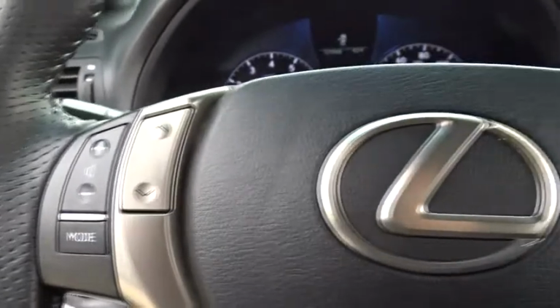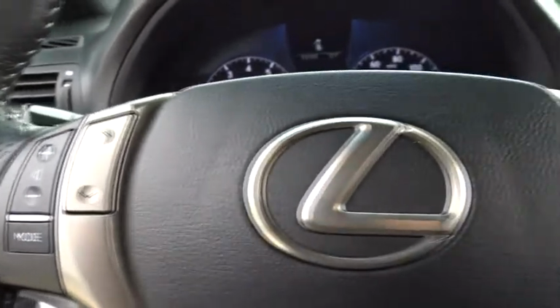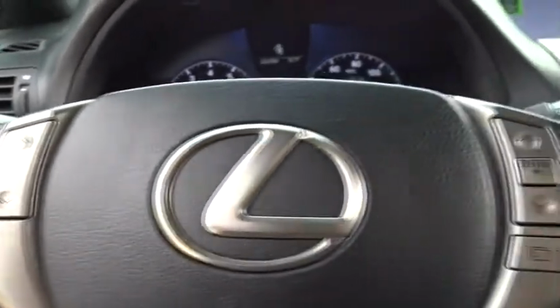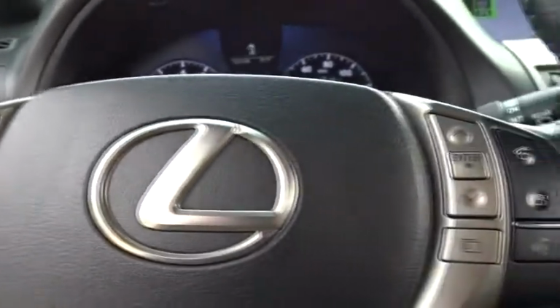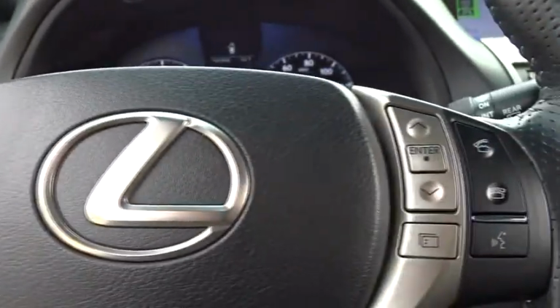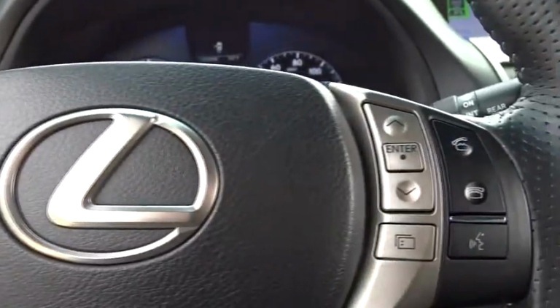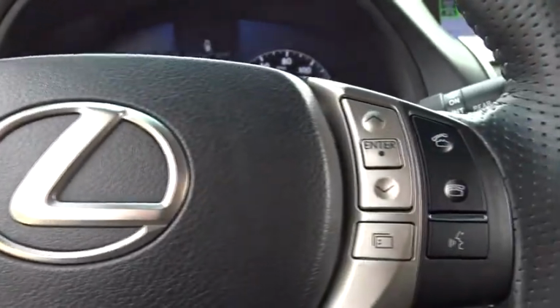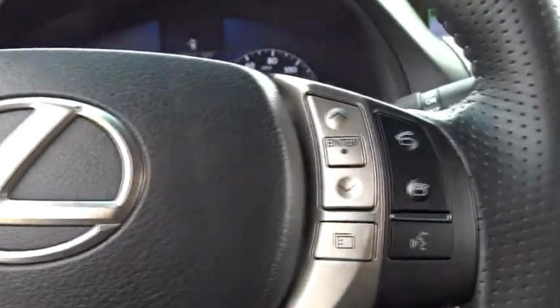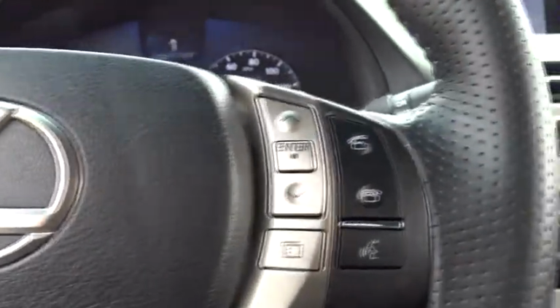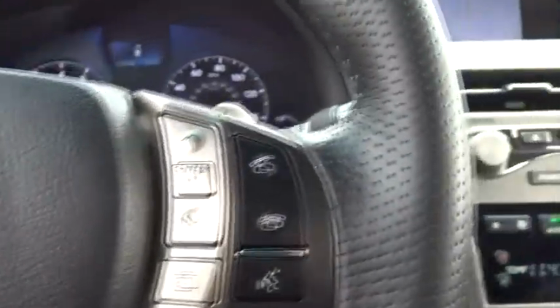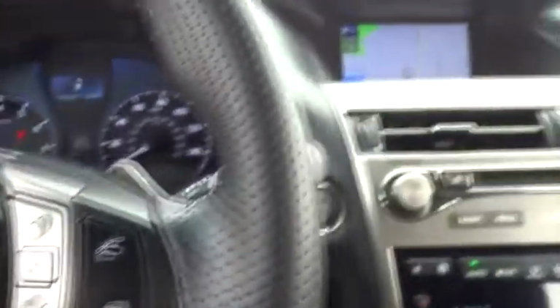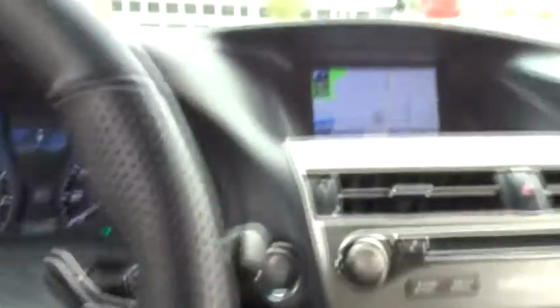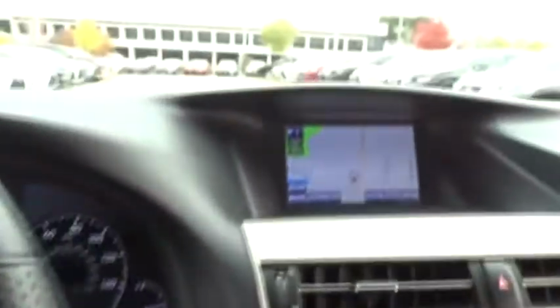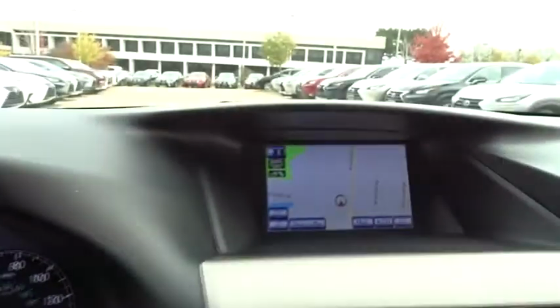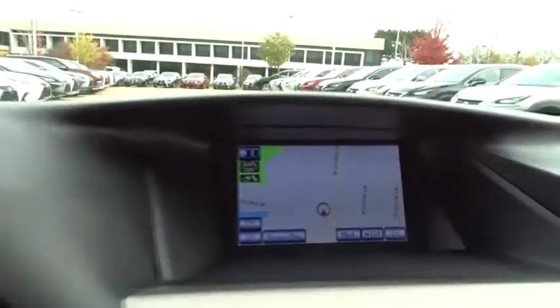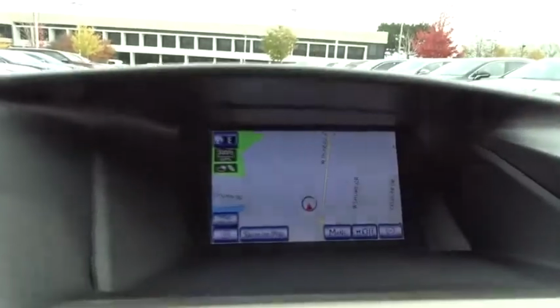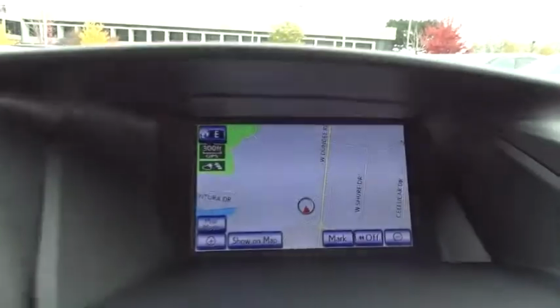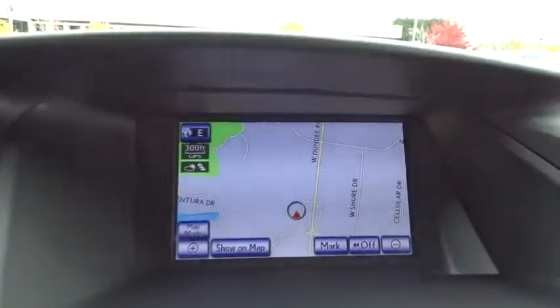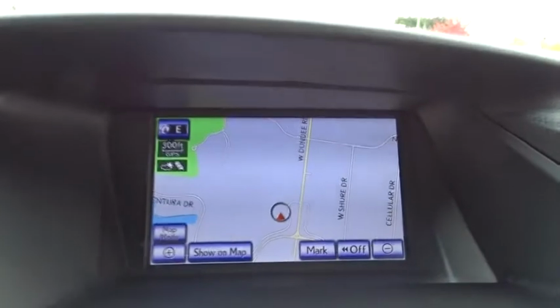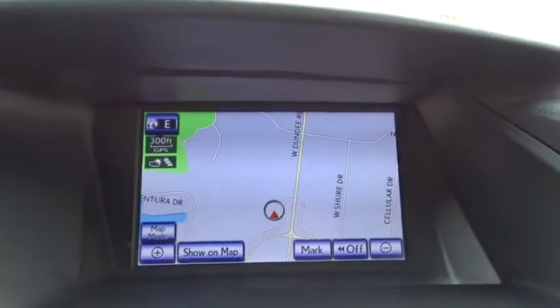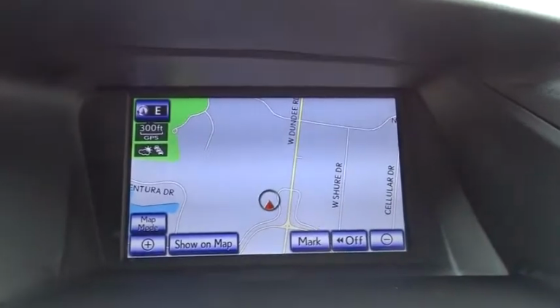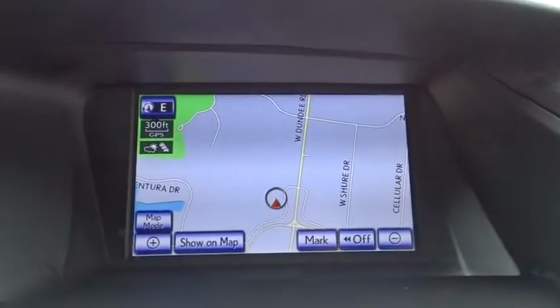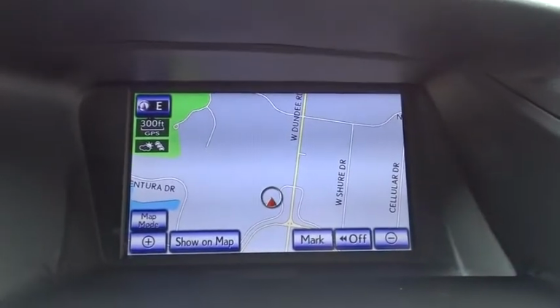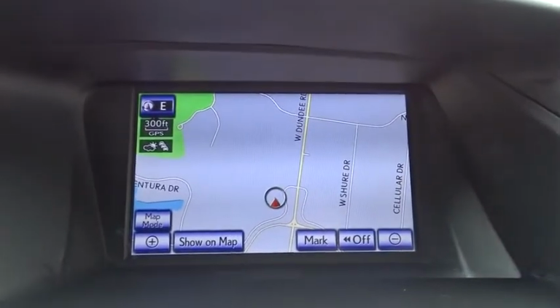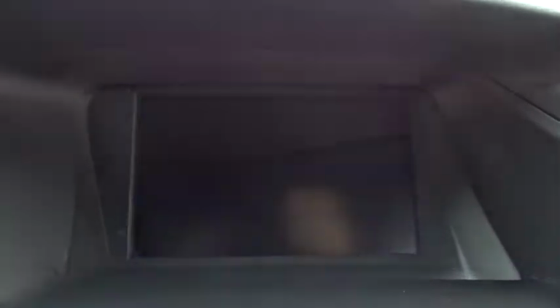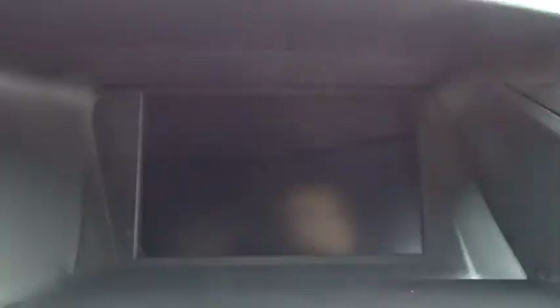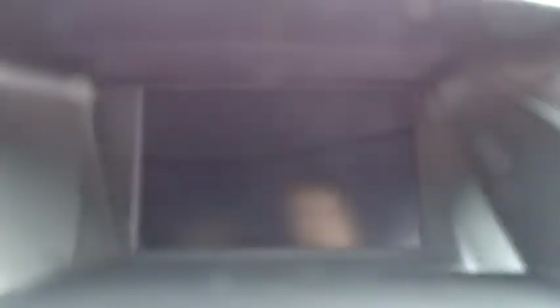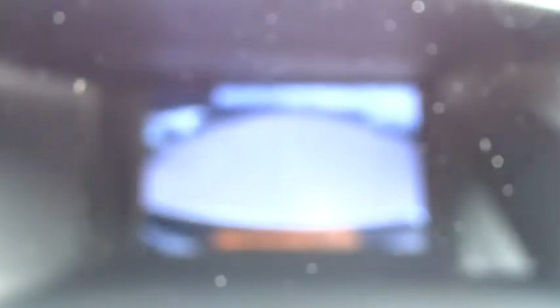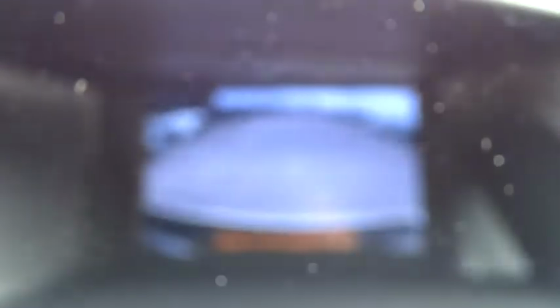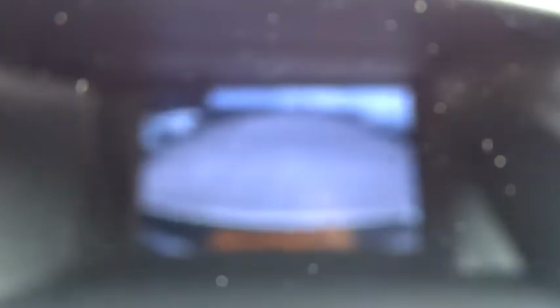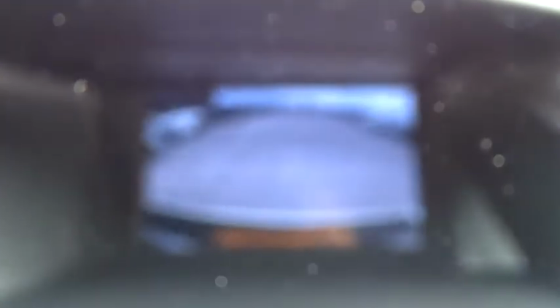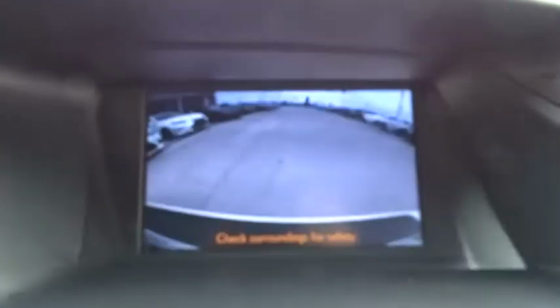Adjustable steering wheel, power steering, auto-dimming rearview mirror, keyless start, cruise control, aluminum wheels, four-wheel disc brakes, floor mats.